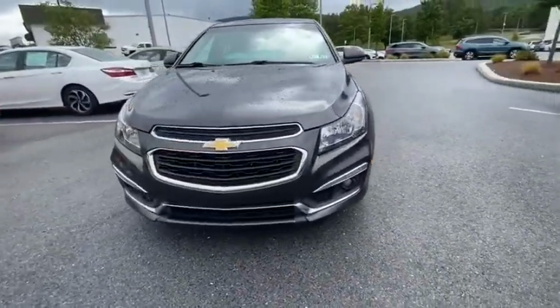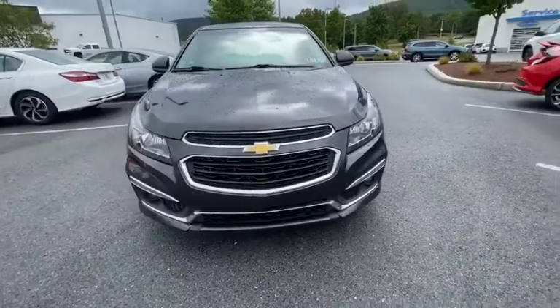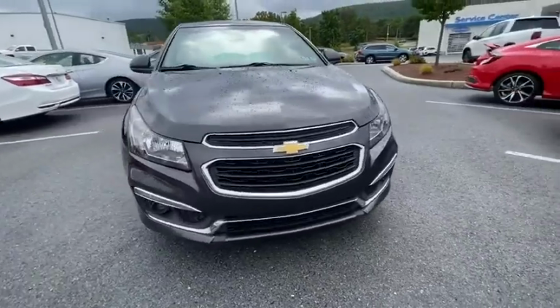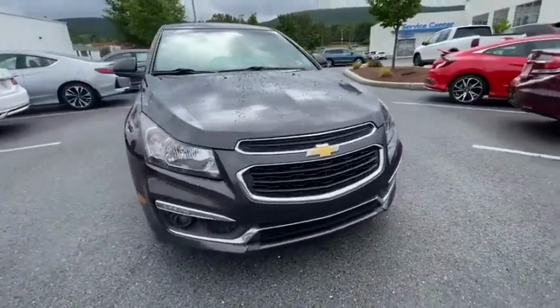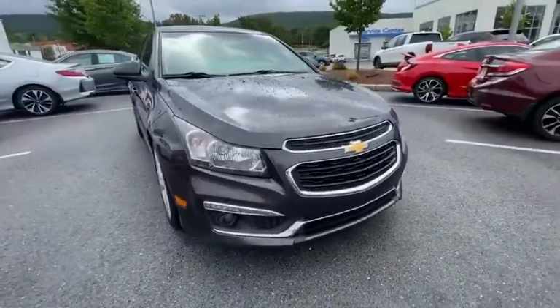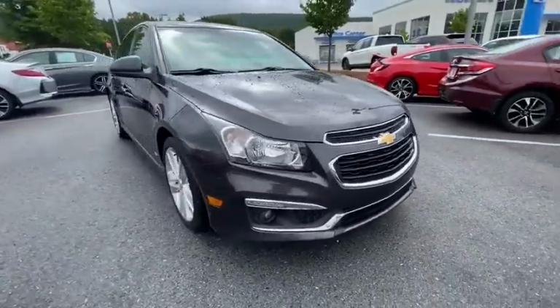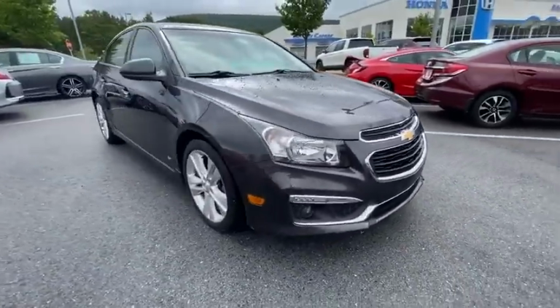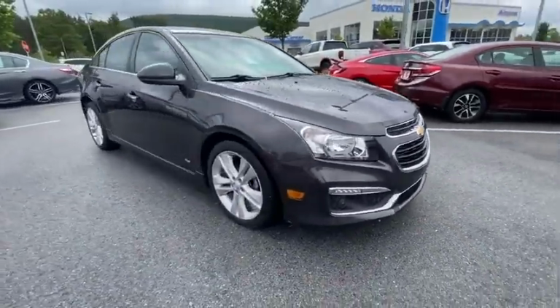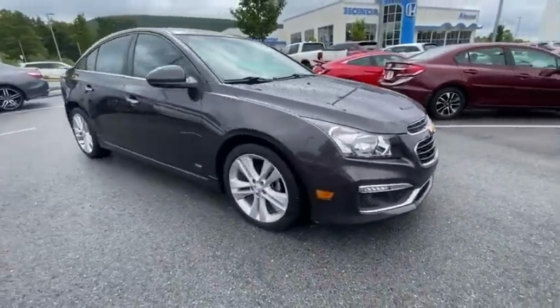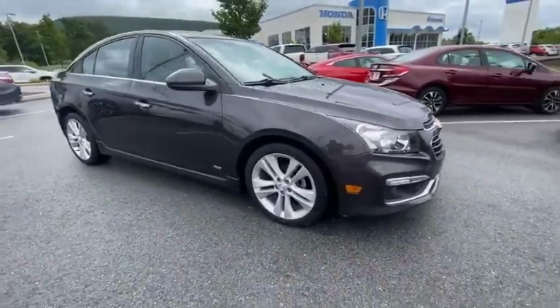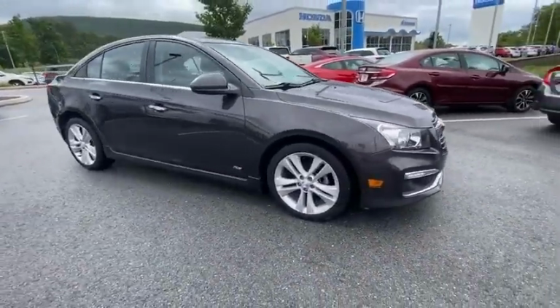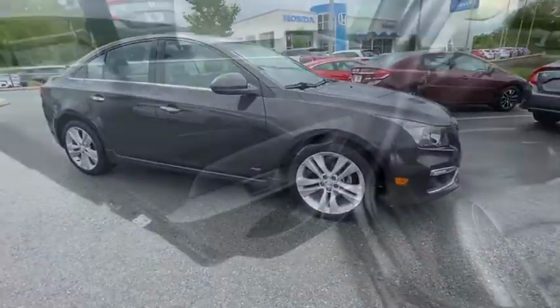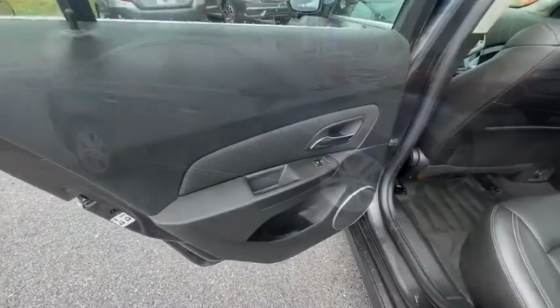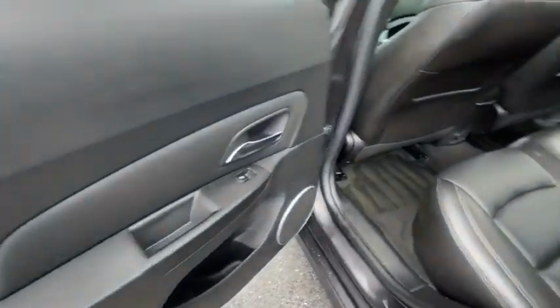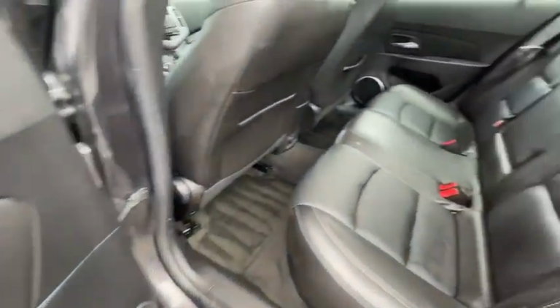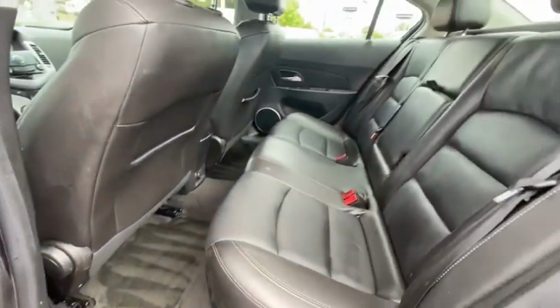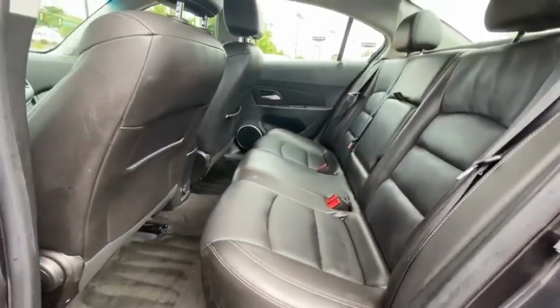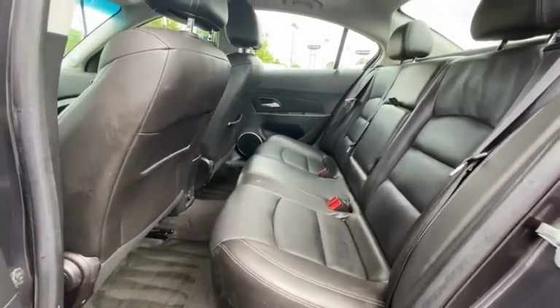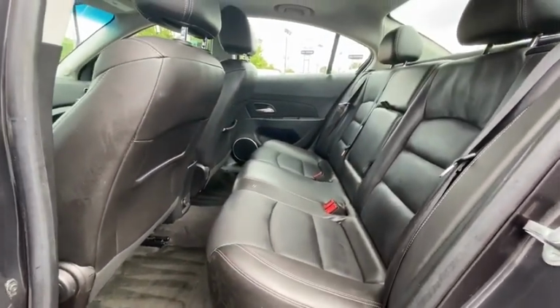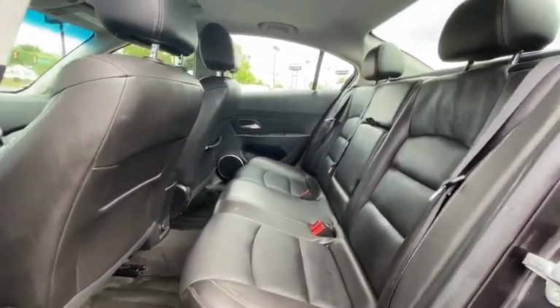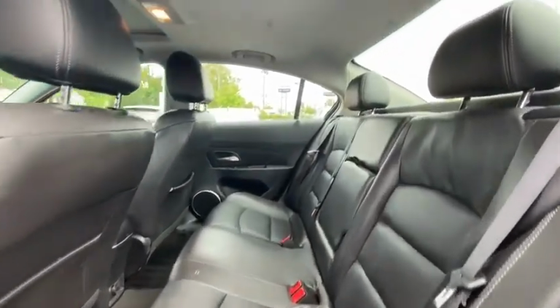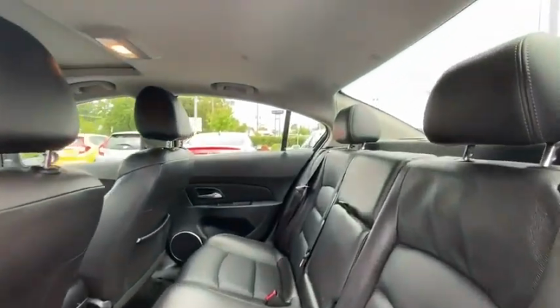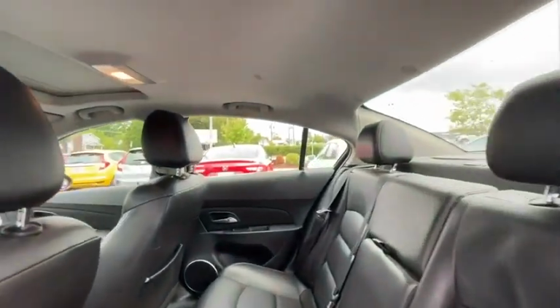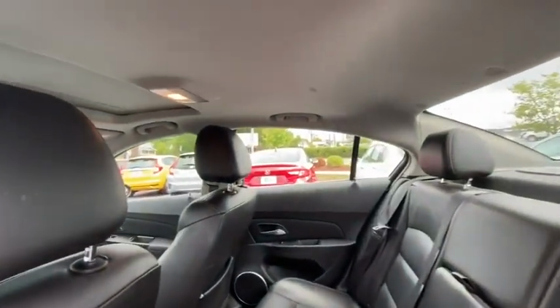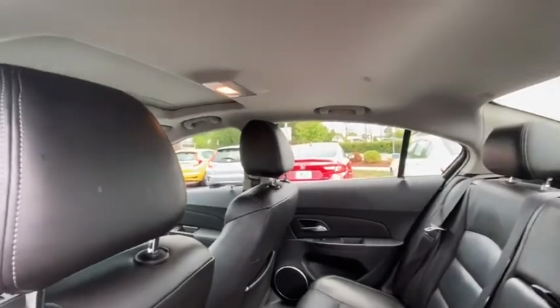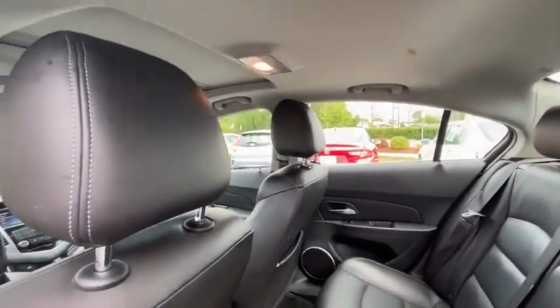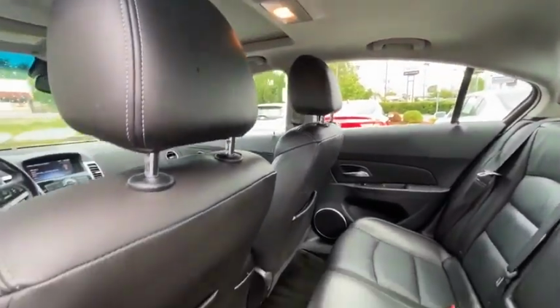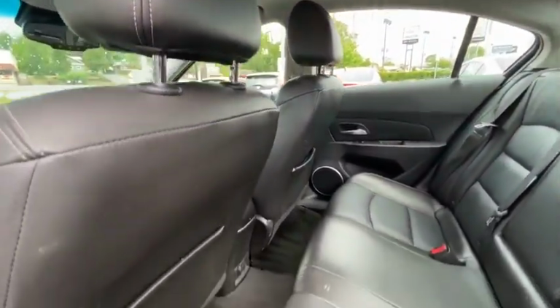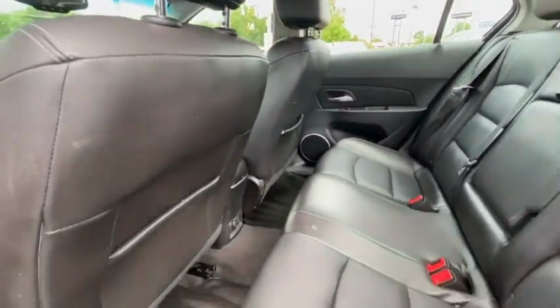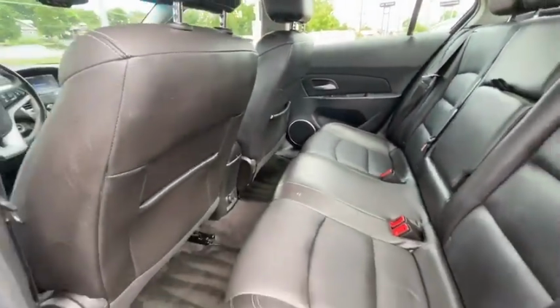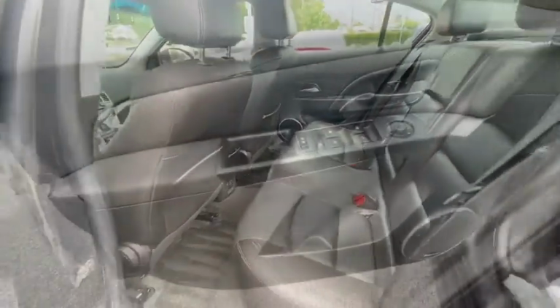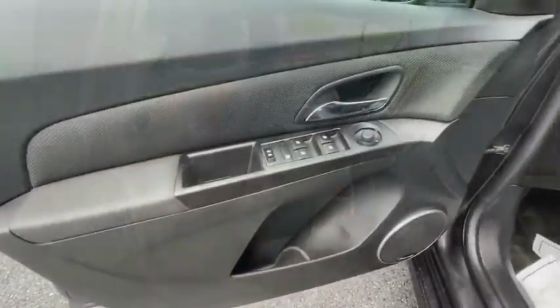Power windows, rear window defroster, trip computer, heated front driver and passenger seats, electronic stability control, Sirius satellite radio, power moonroof, remote keyless entry, brake assist, tachometer.